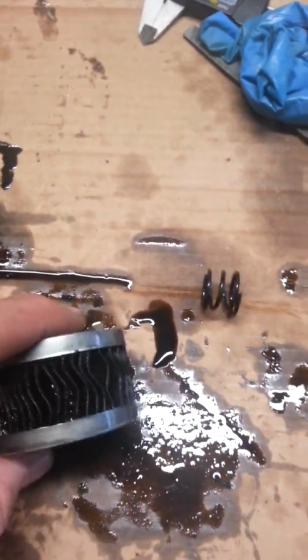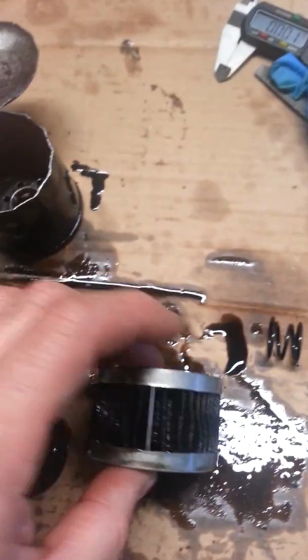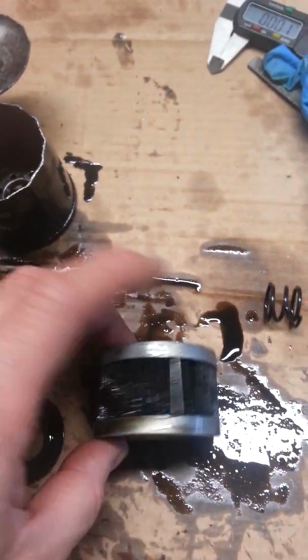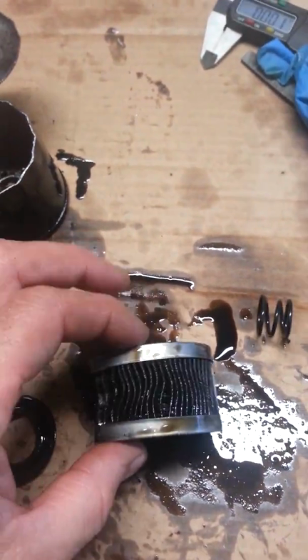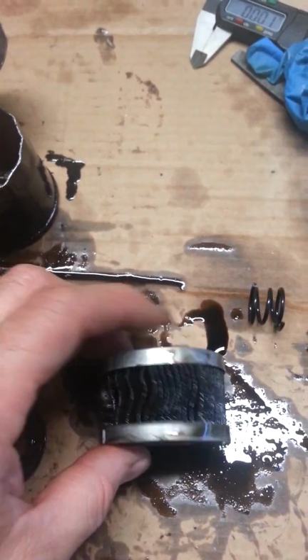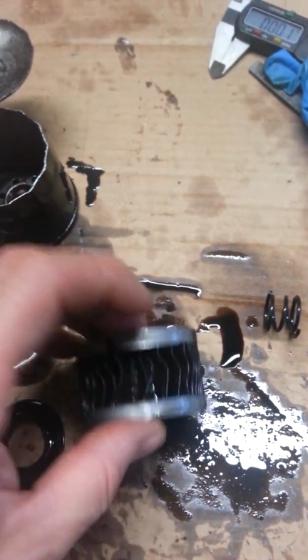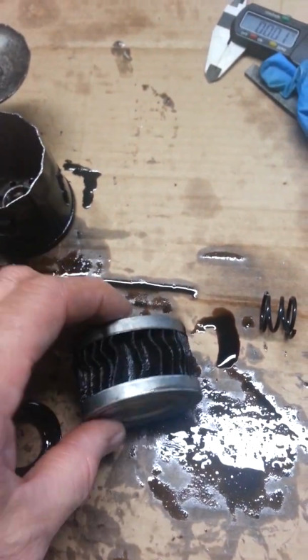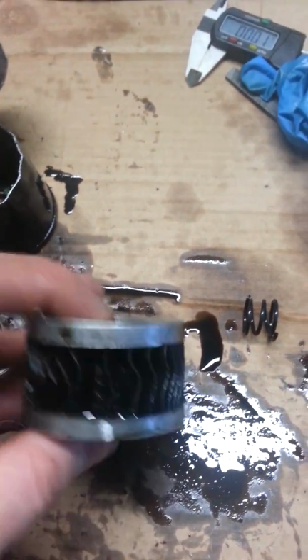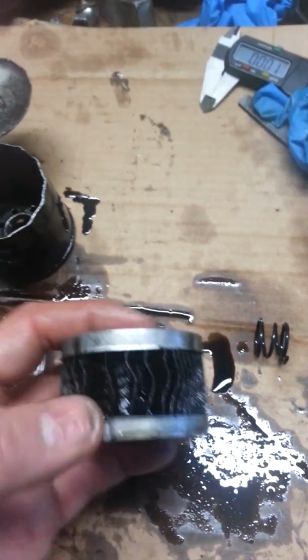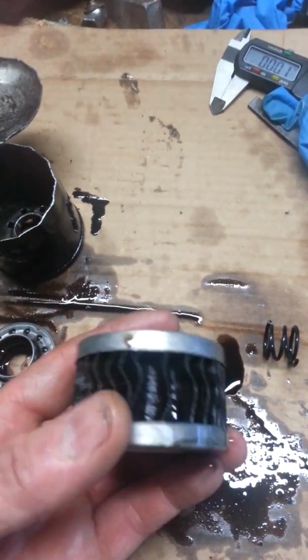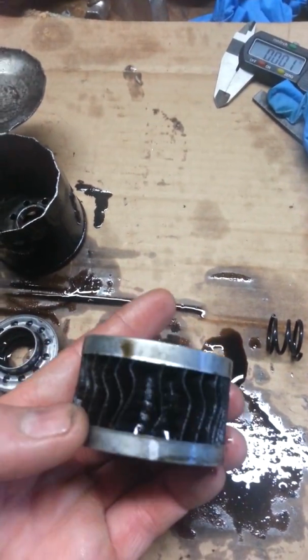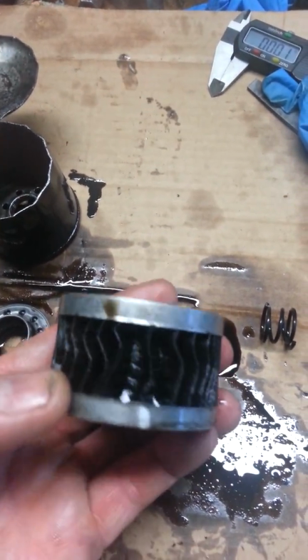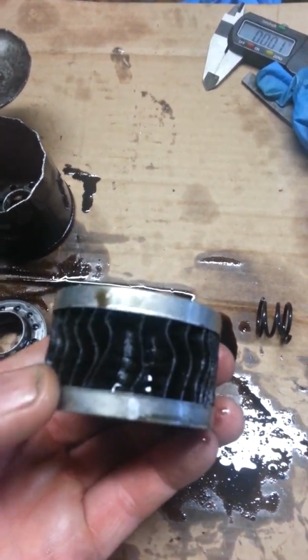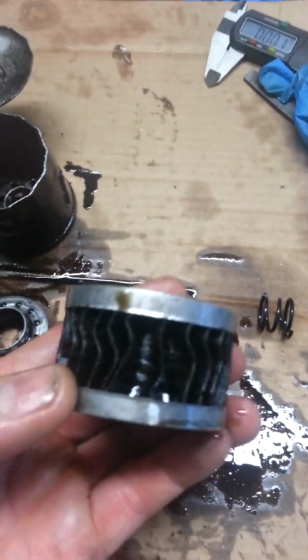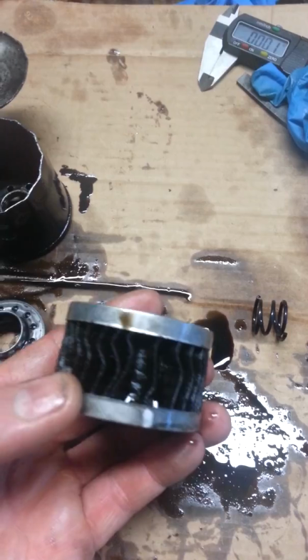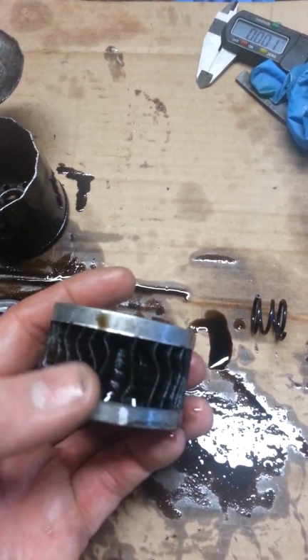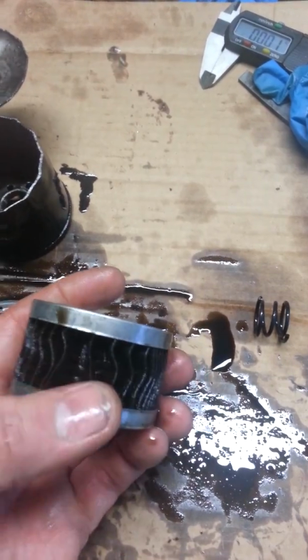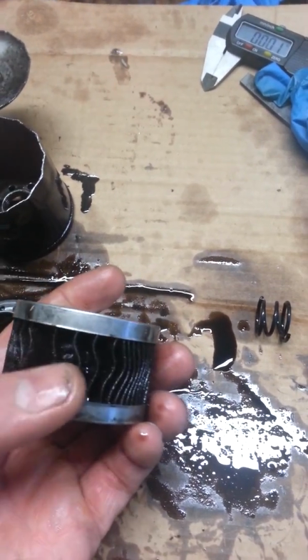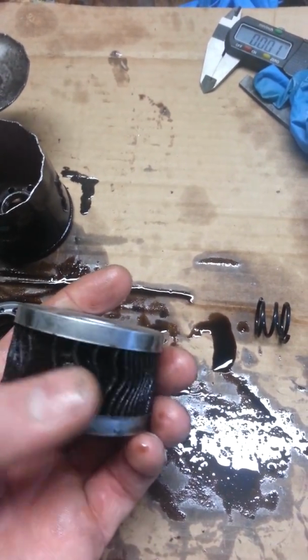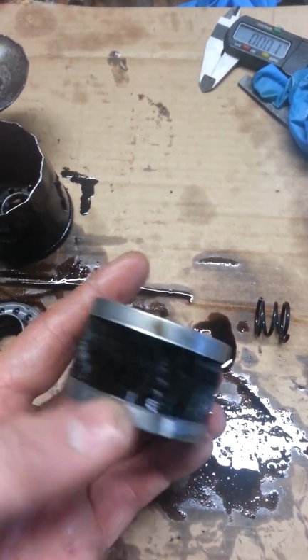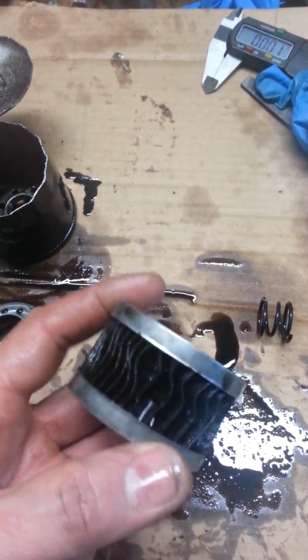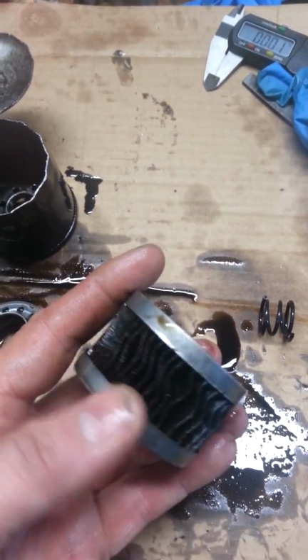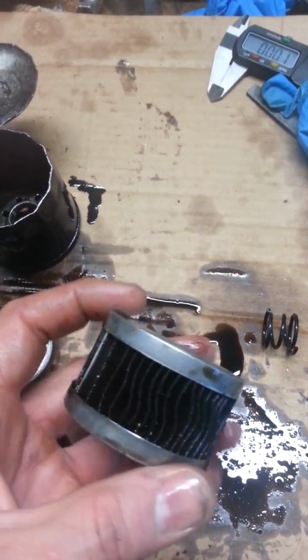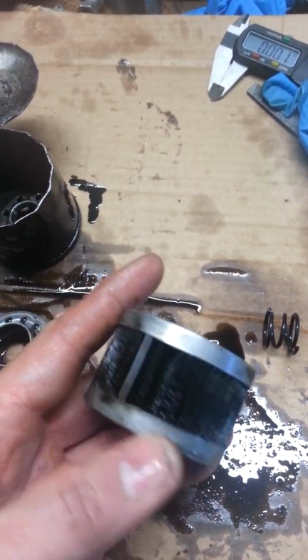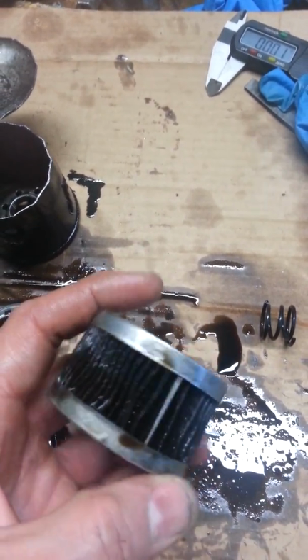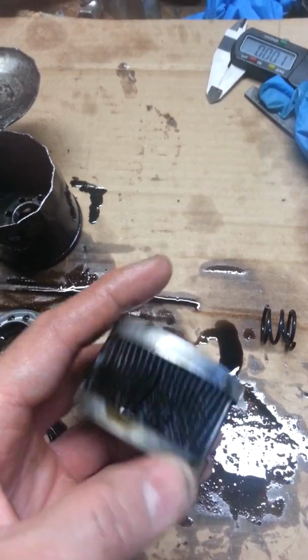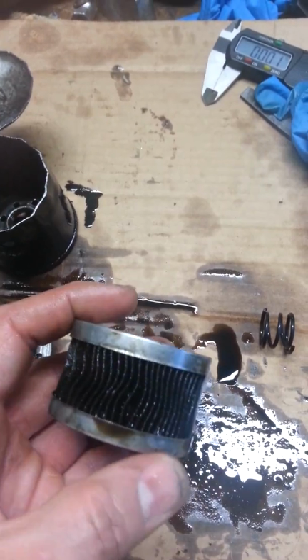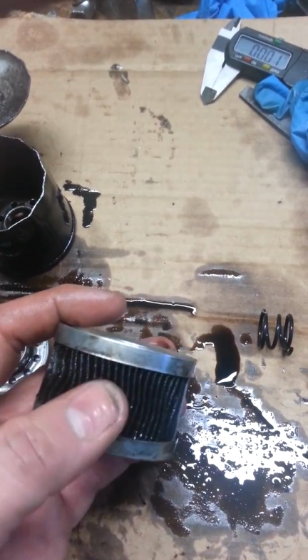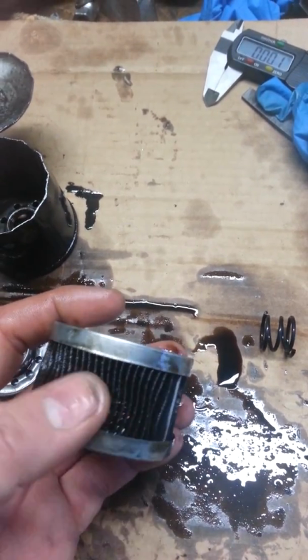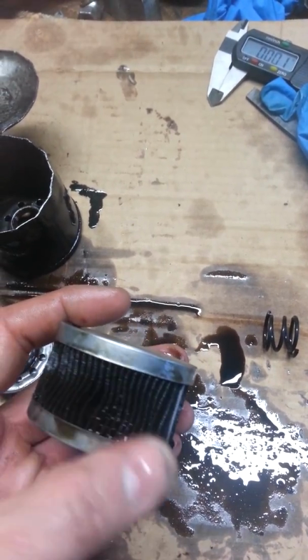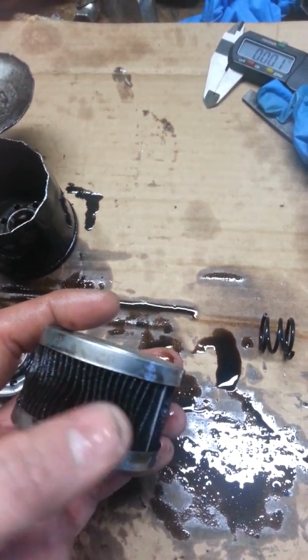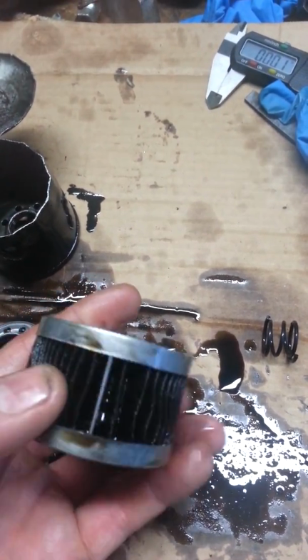I did count the pleats on the filter — there's 45 pleats. The only thing I noticed was that on this one side the pleats are closer together. As you work your way around, these are real tight together.